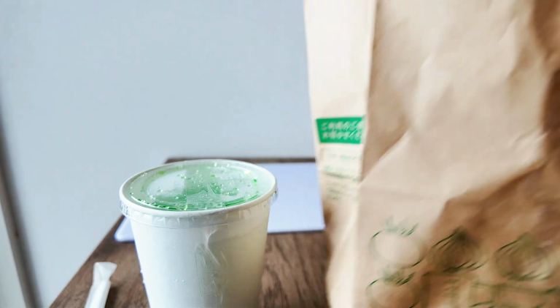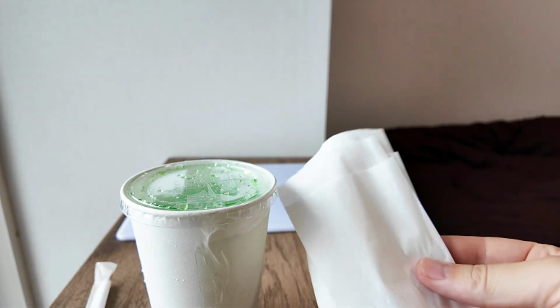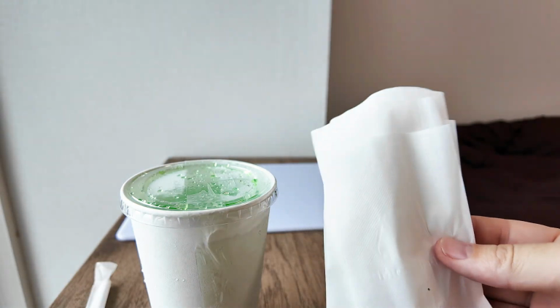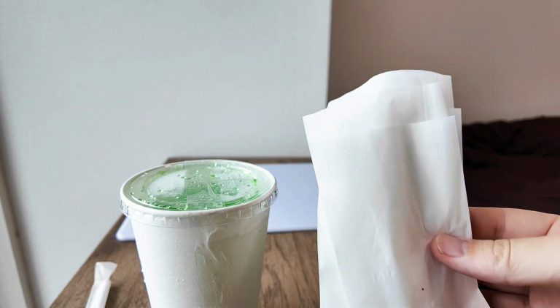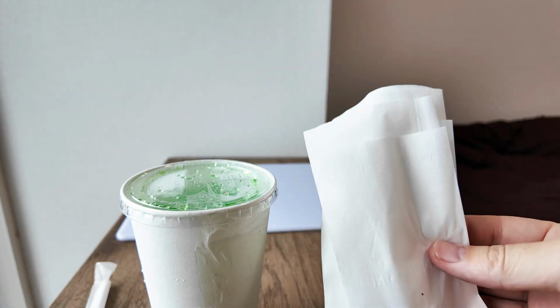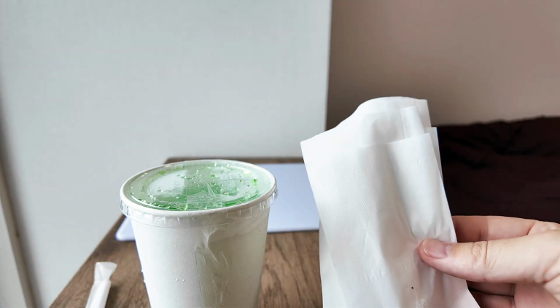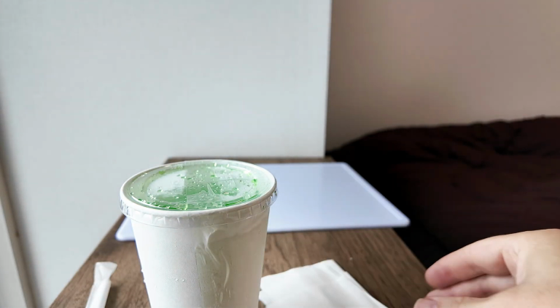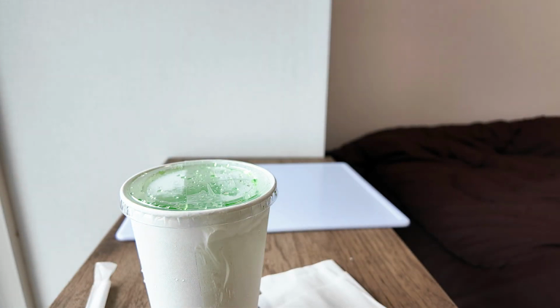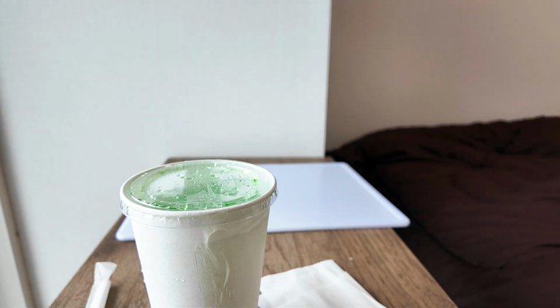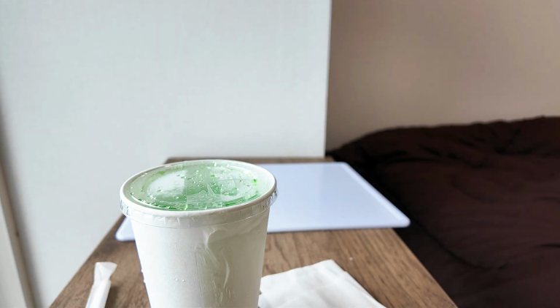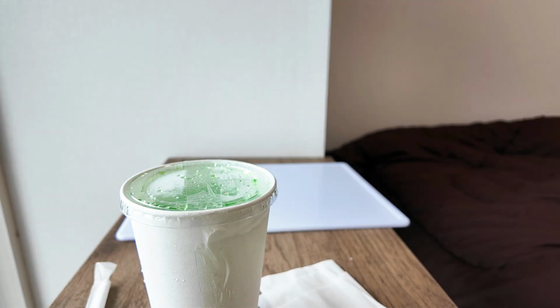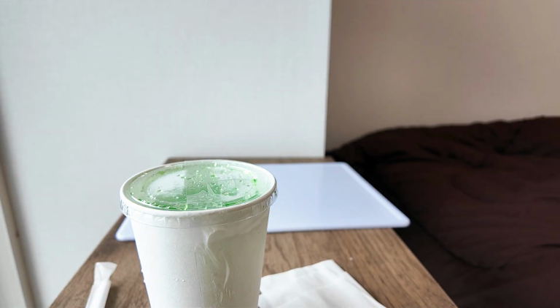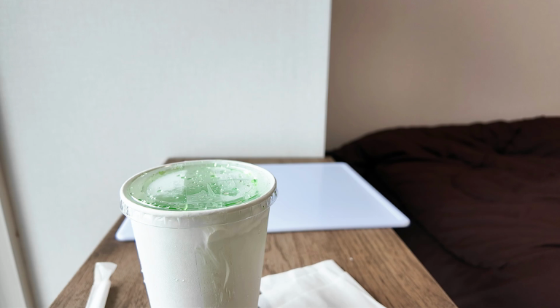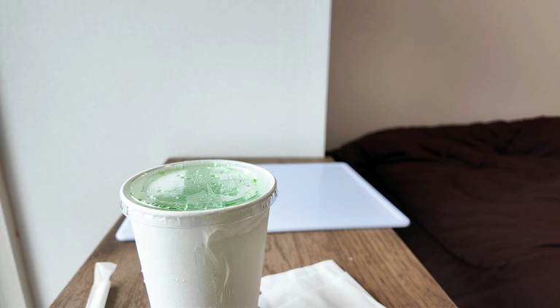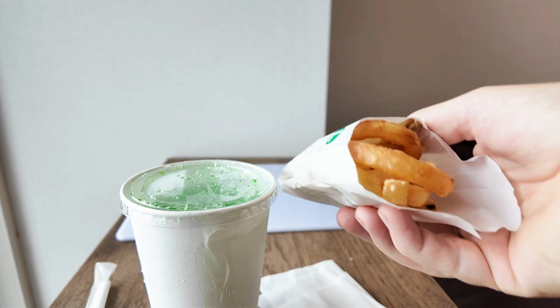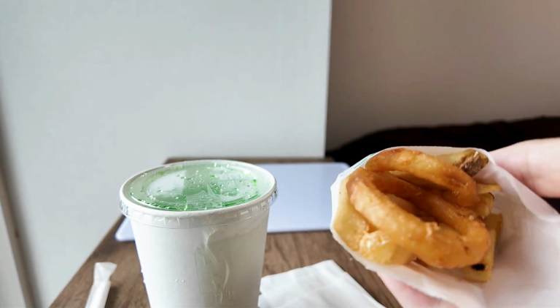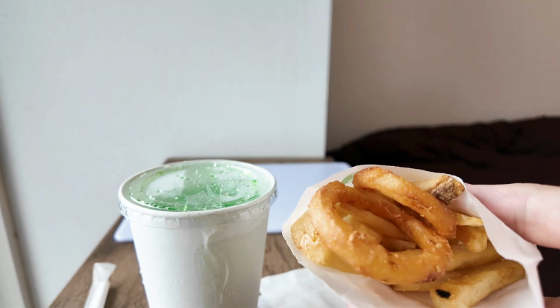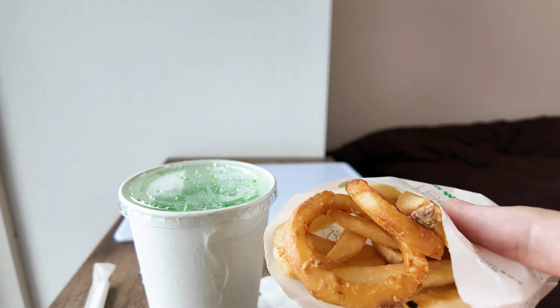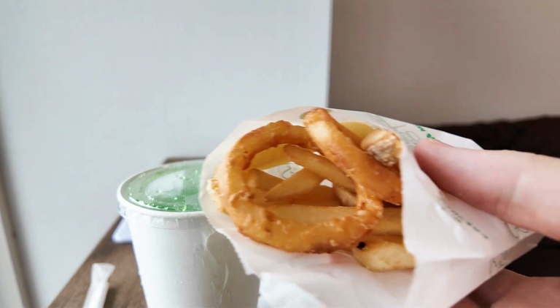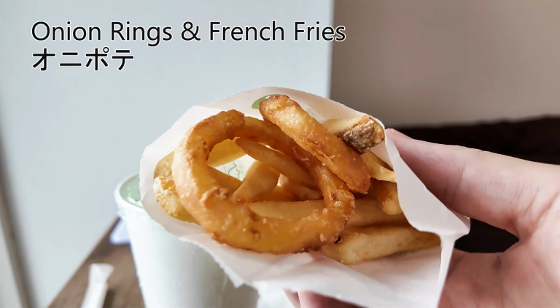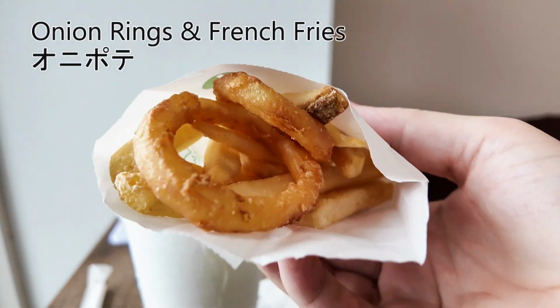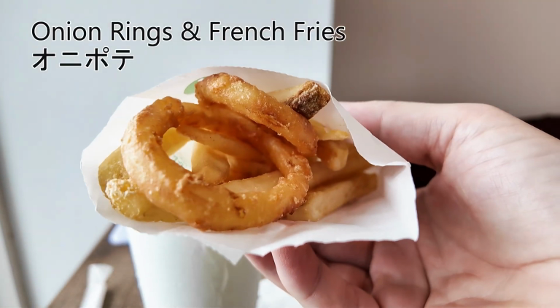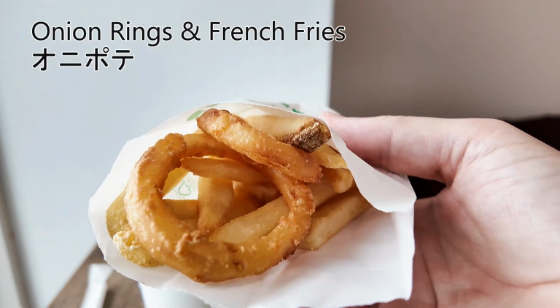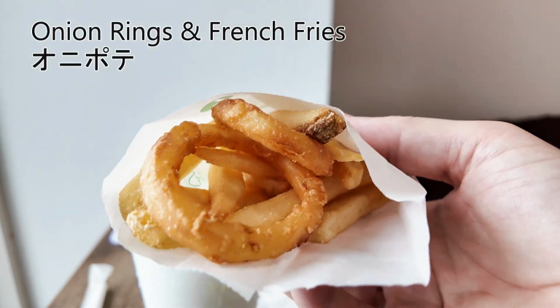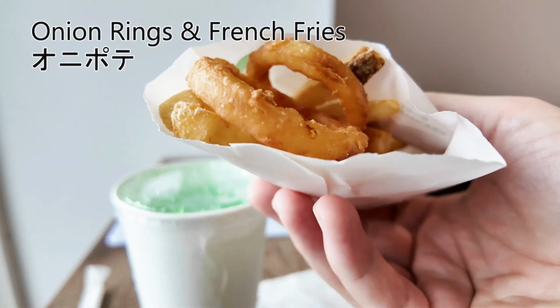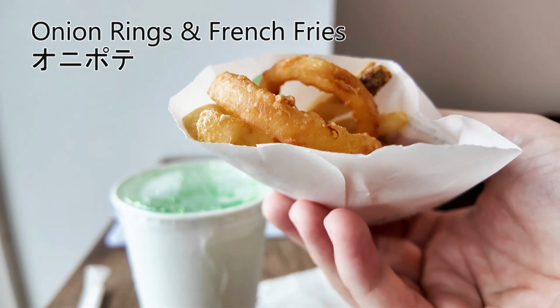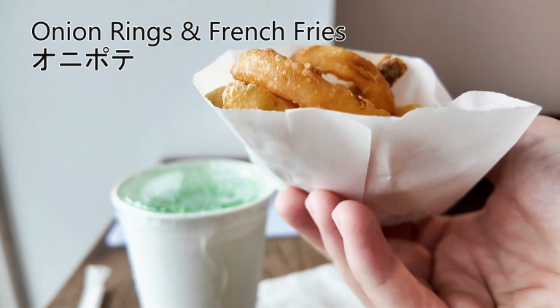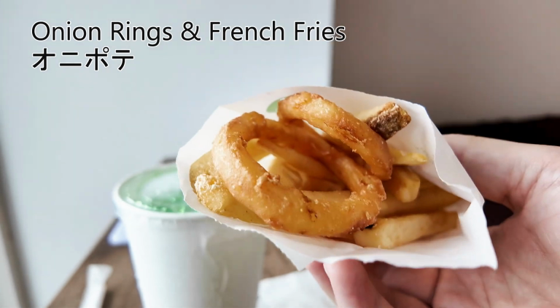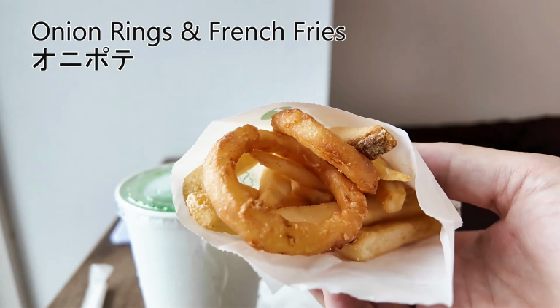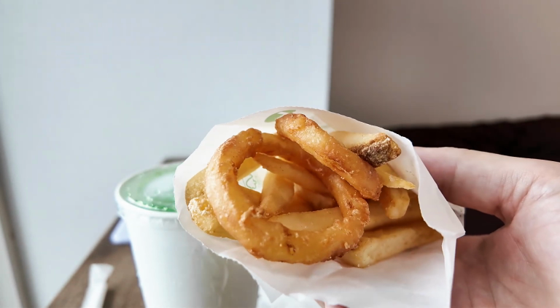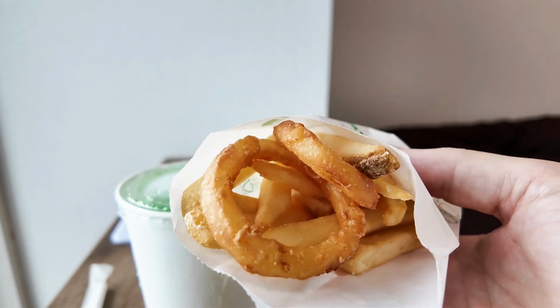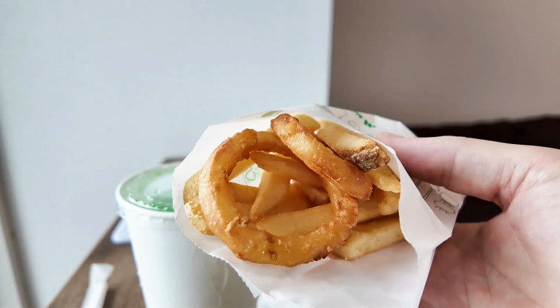We get two or three paper napkins, and the side dish of onion rings and french fries. You get two onion rings, which is very few, but it's delicious.